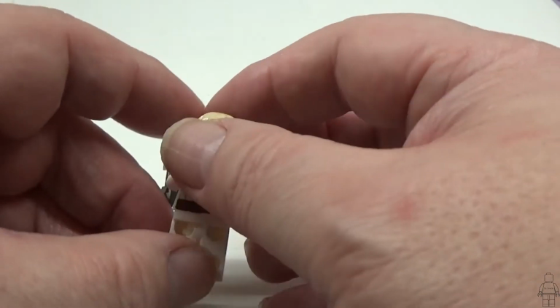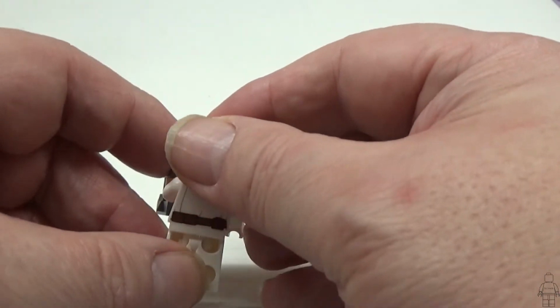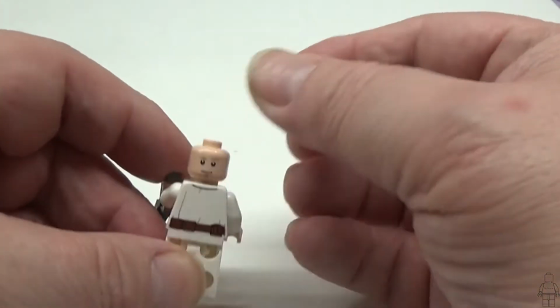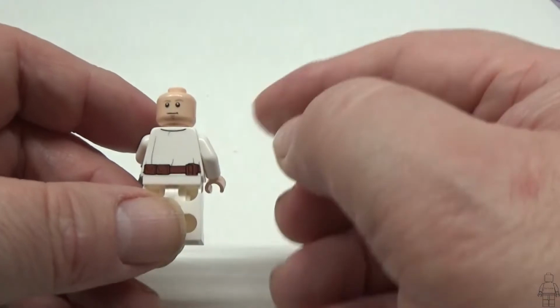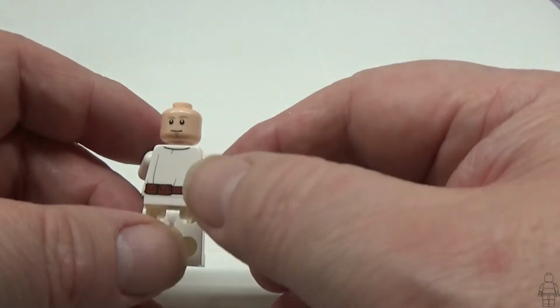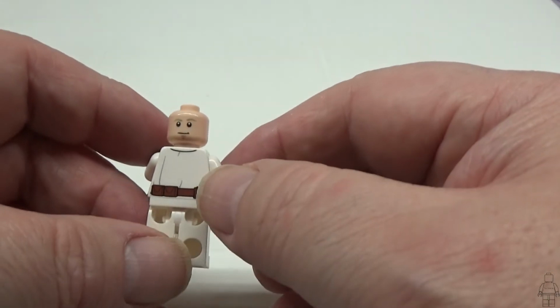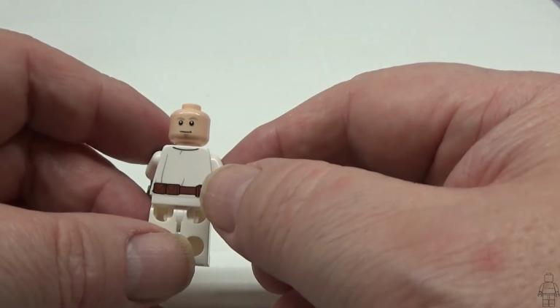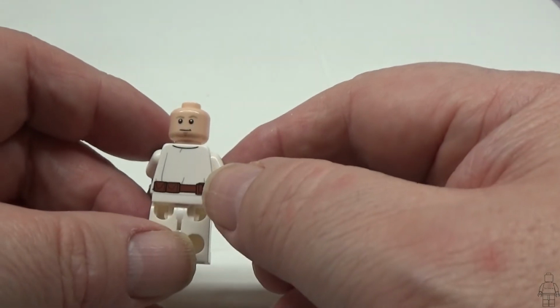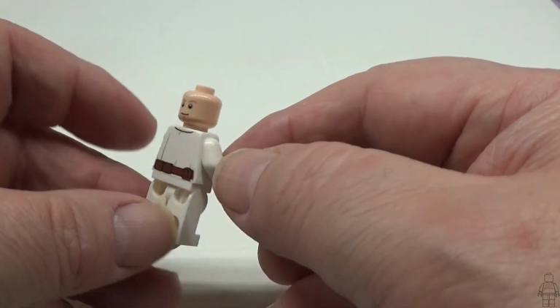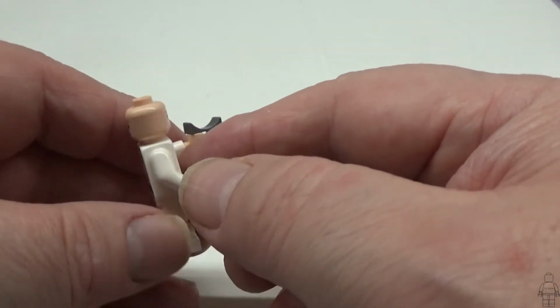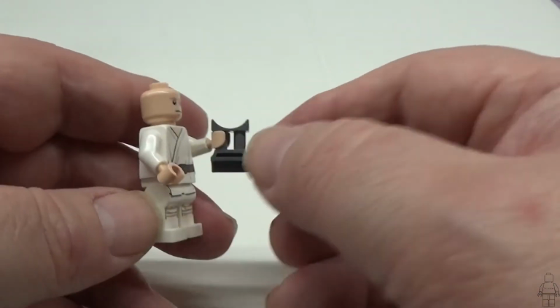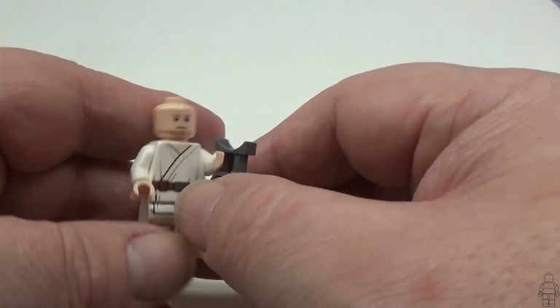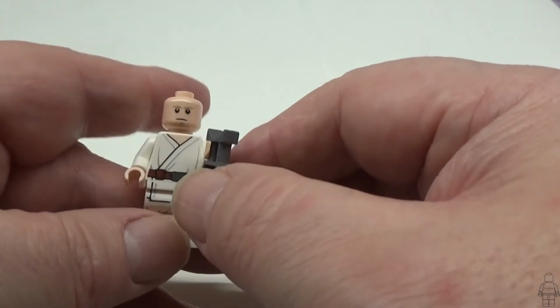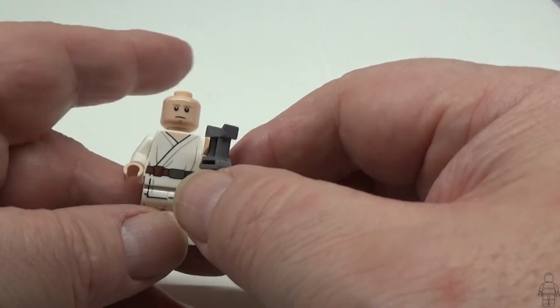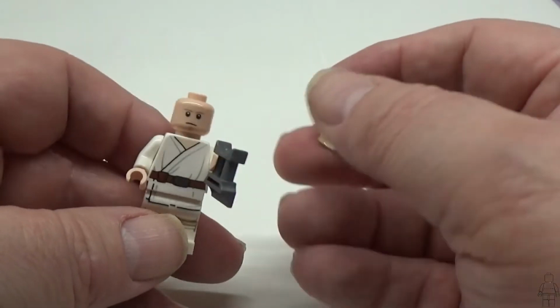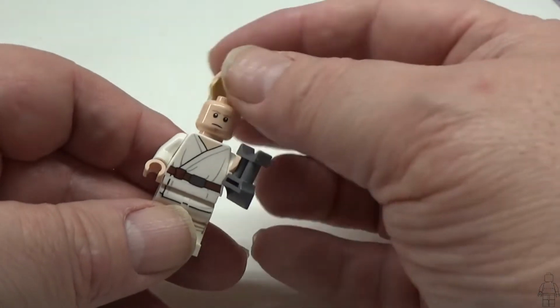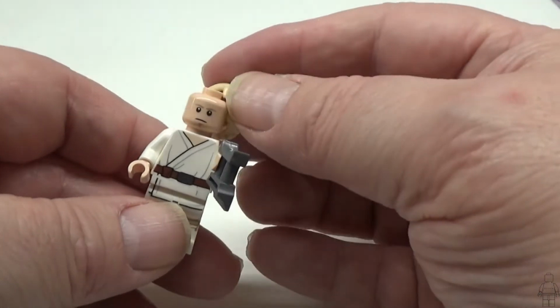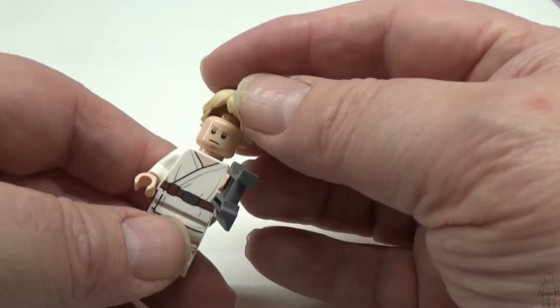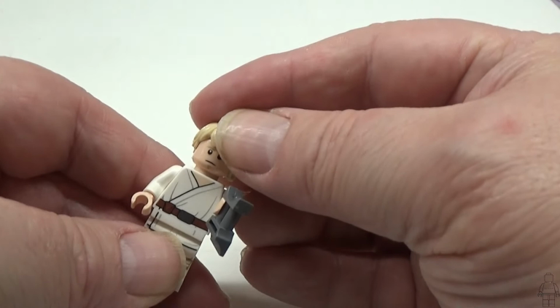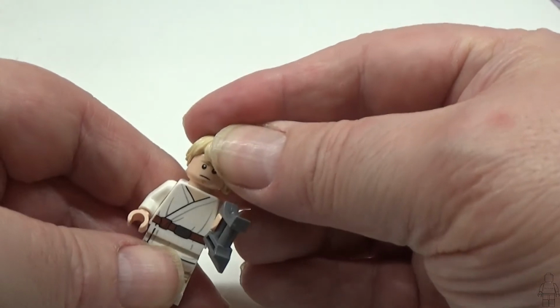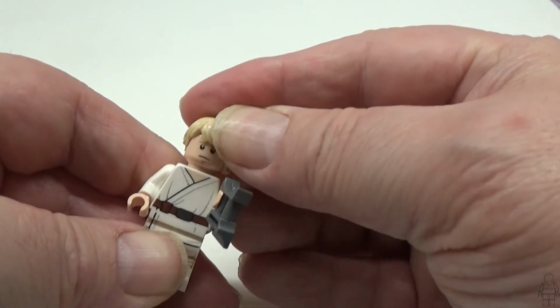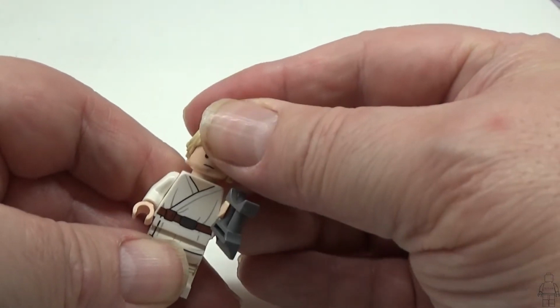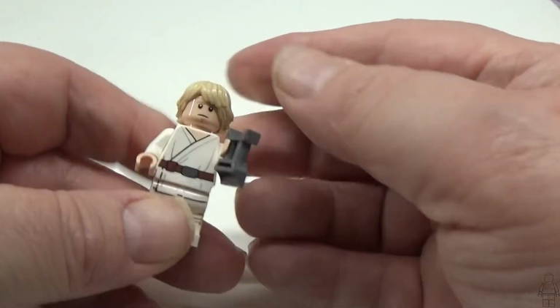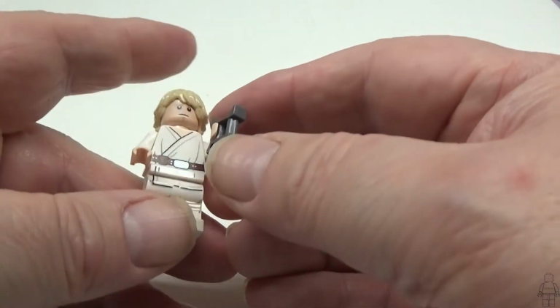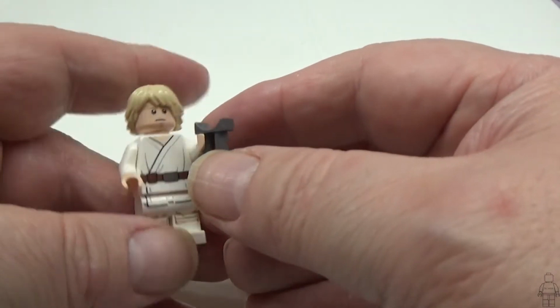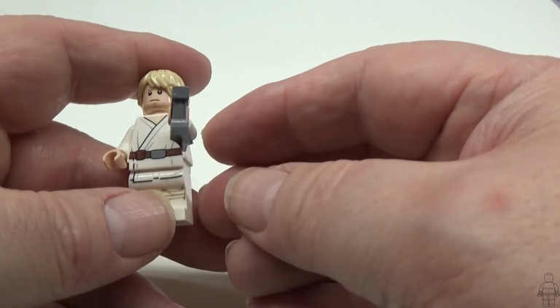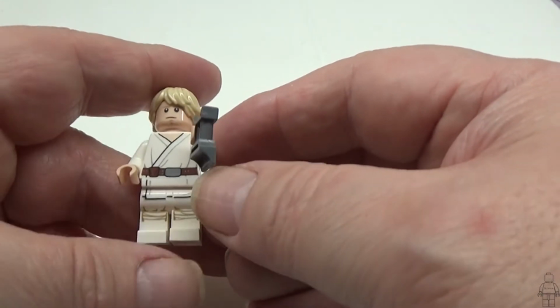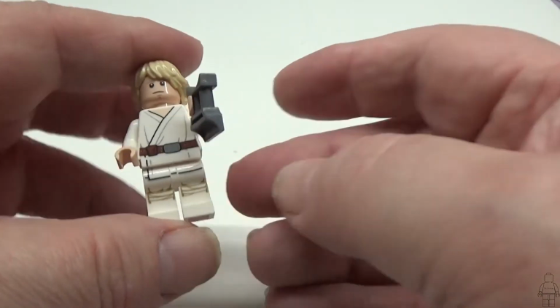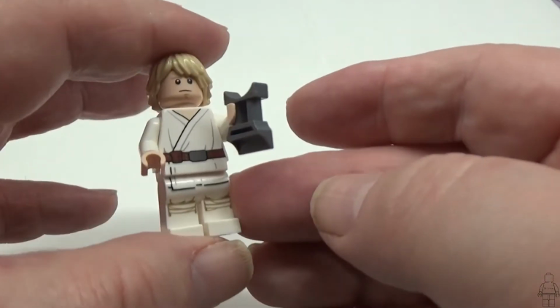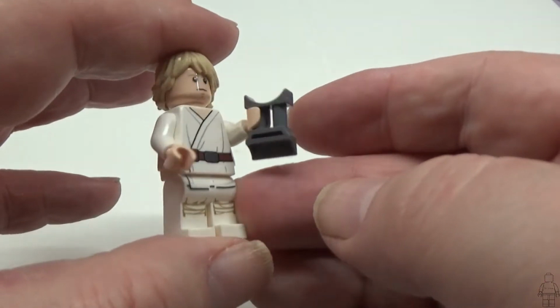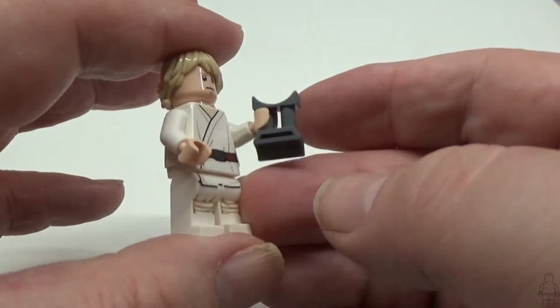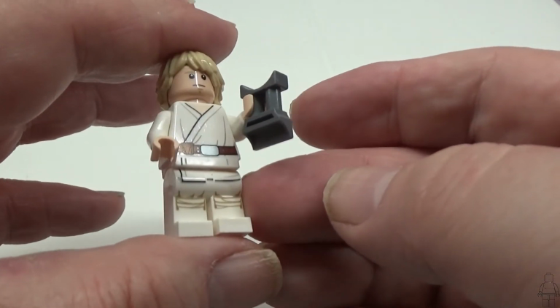If I remove his hair, you can see that he's got another expression. So that's it for day four — Luke Skywalker.